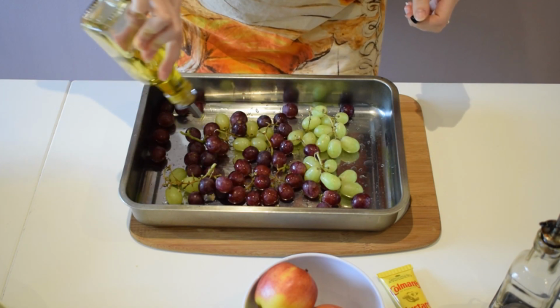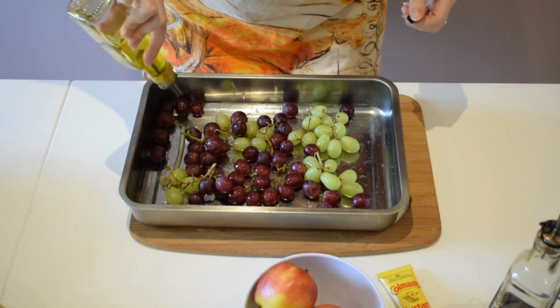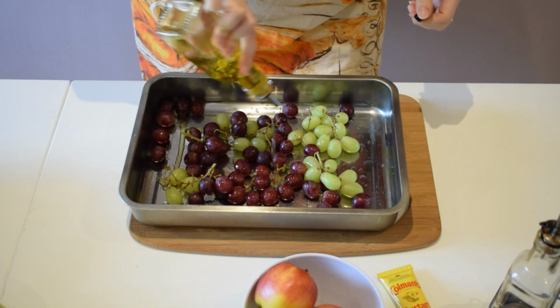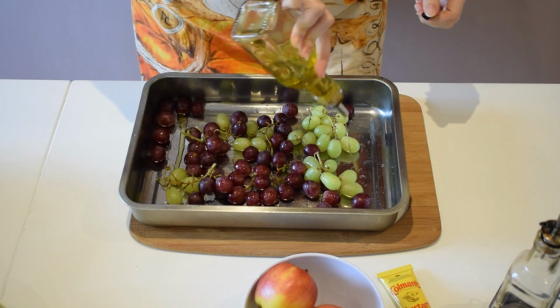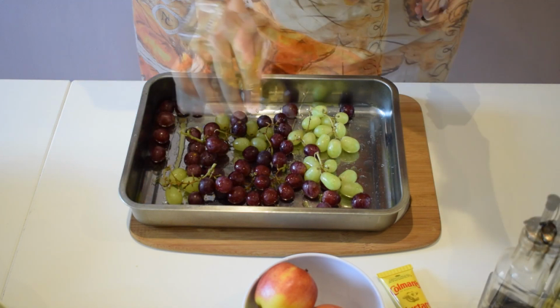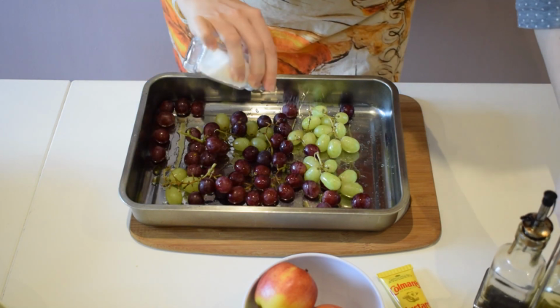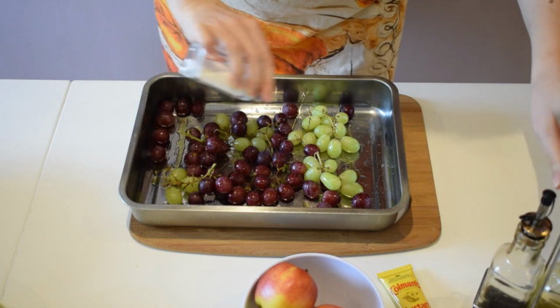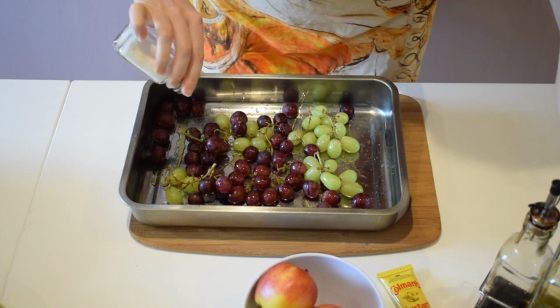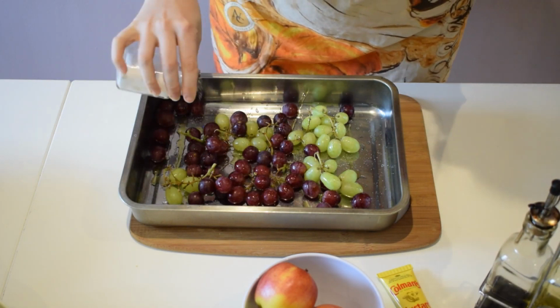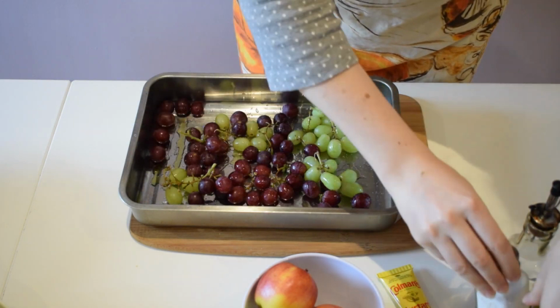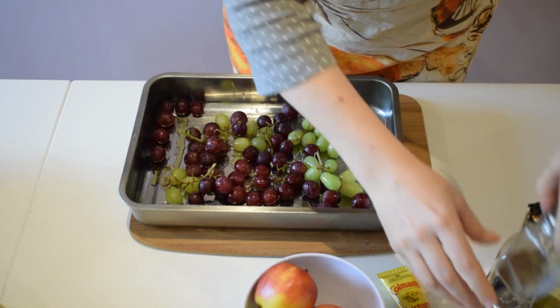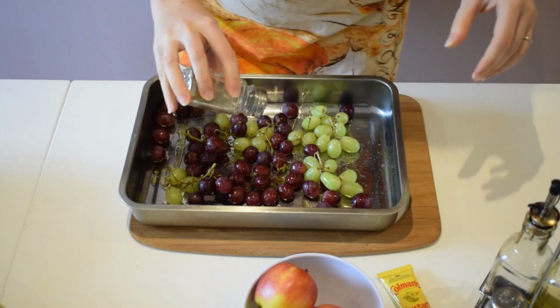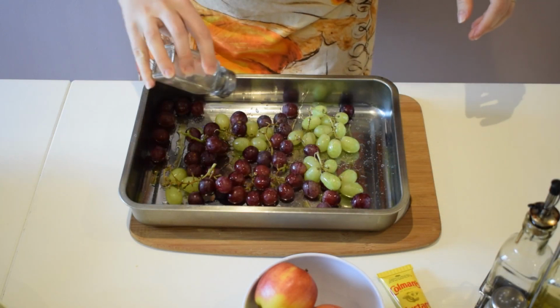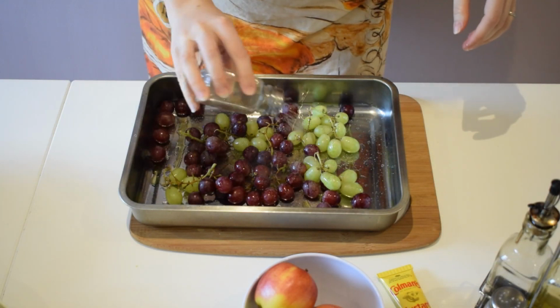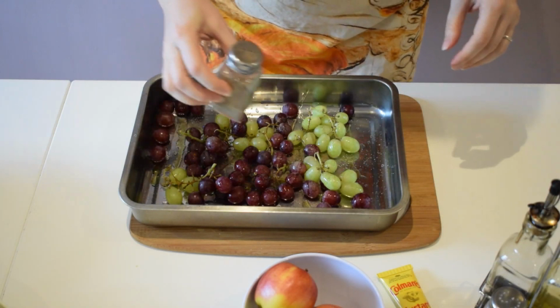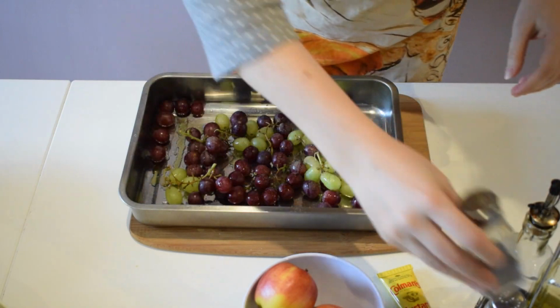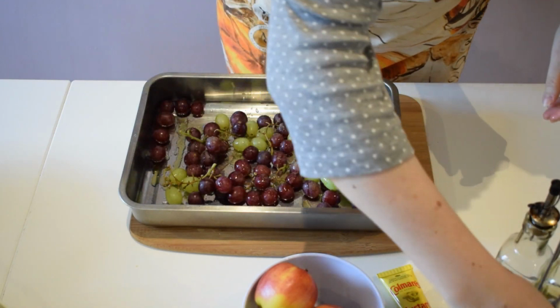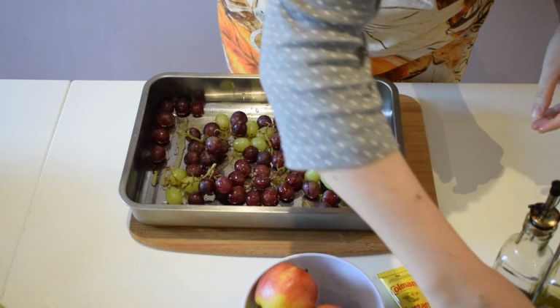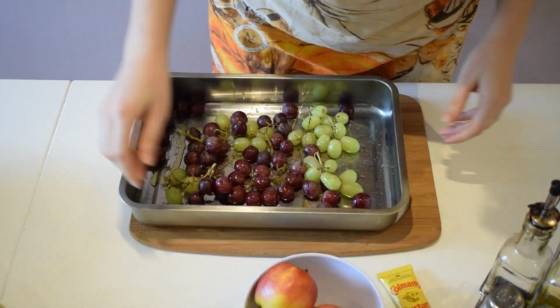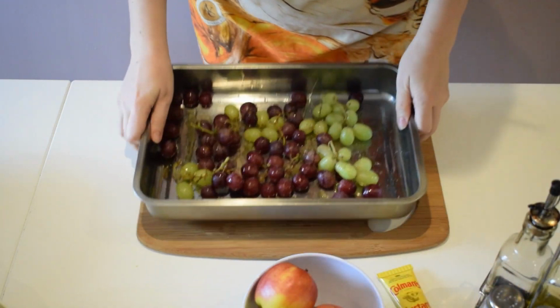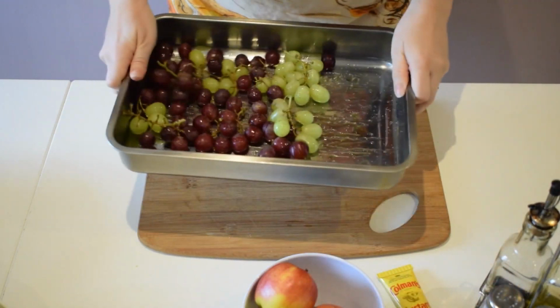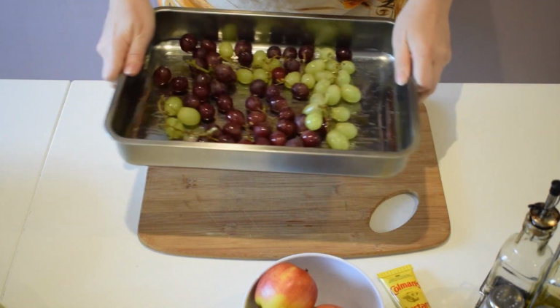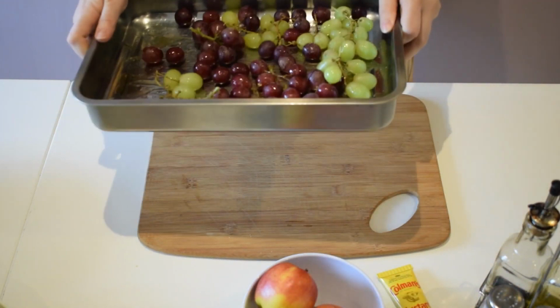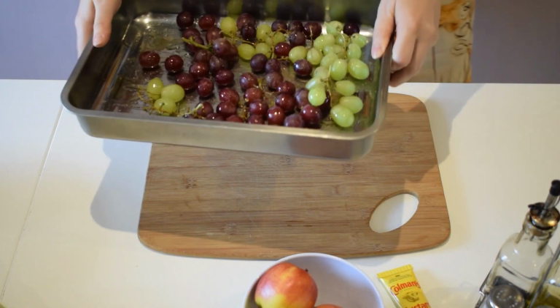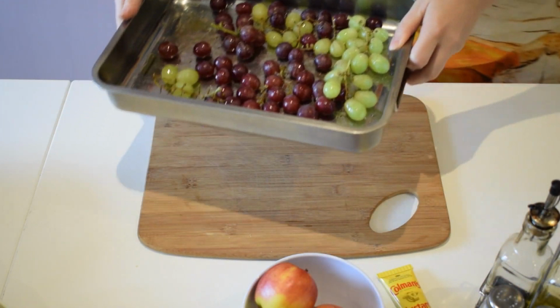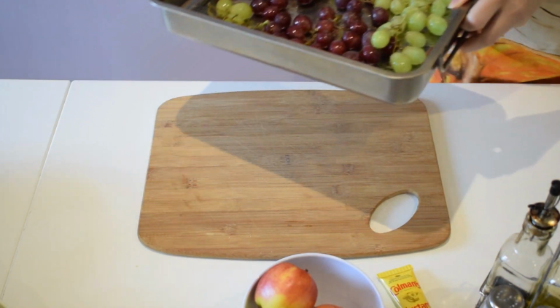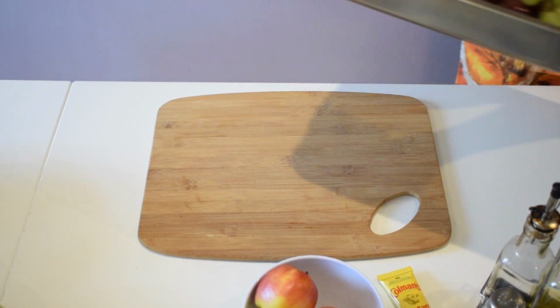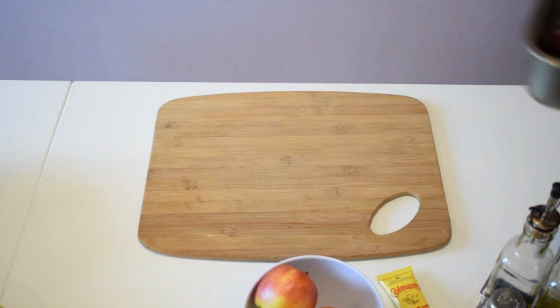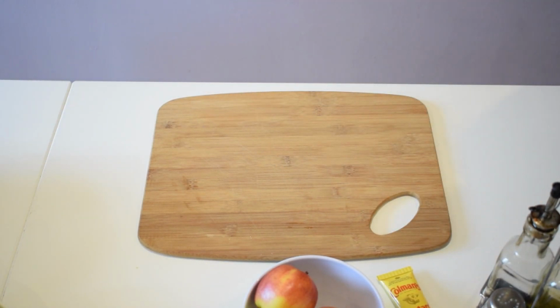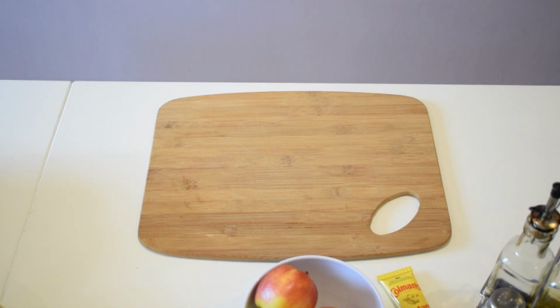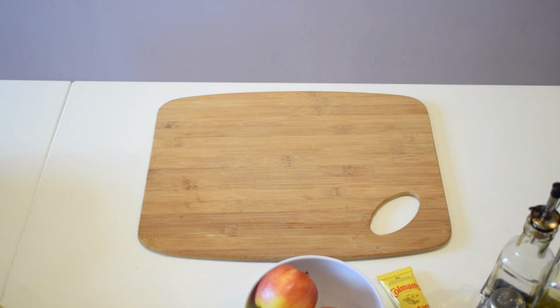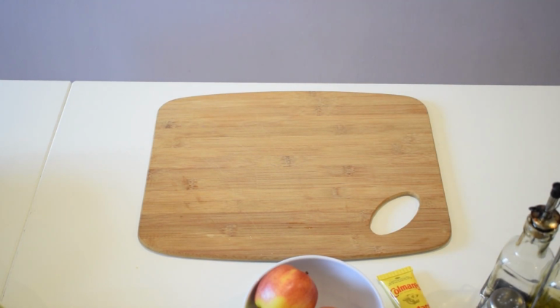A little bit of olive oil and I'm going to sprinkle some salt and pepper on top. We're going to stick these in the oven for five minutes until they start releasing their juices.